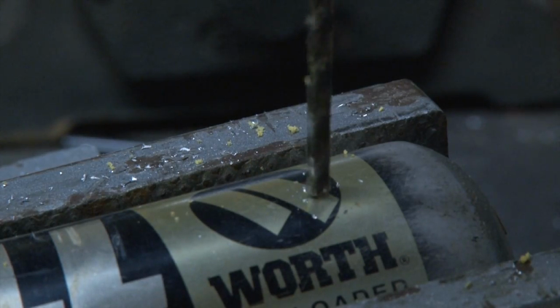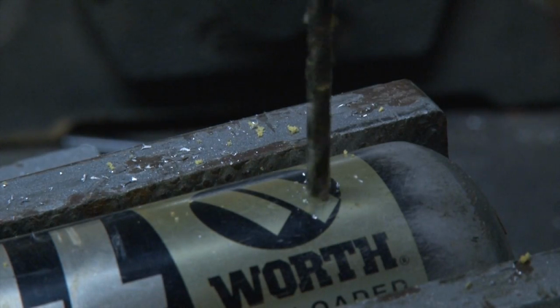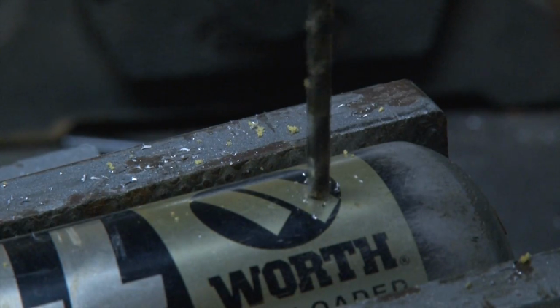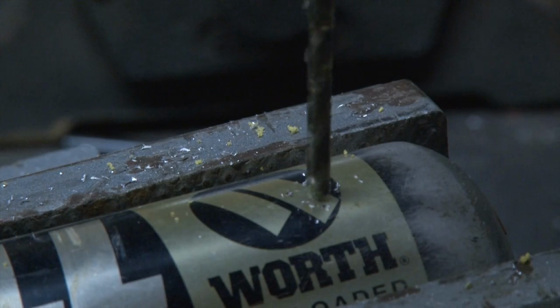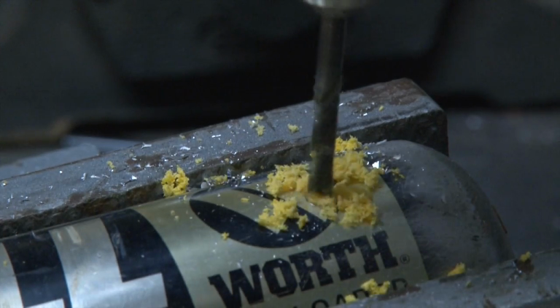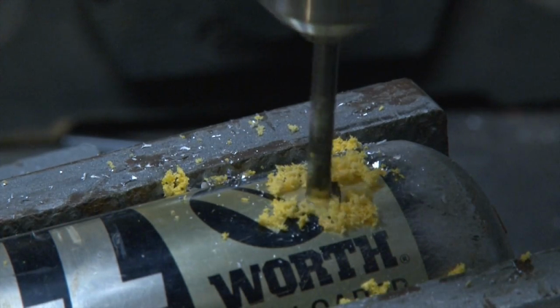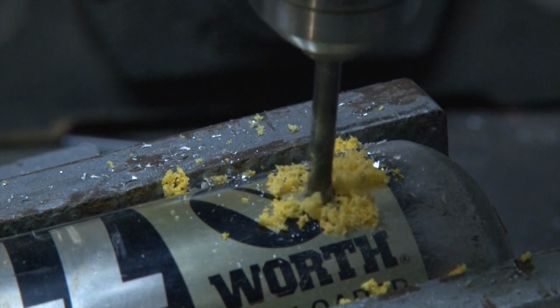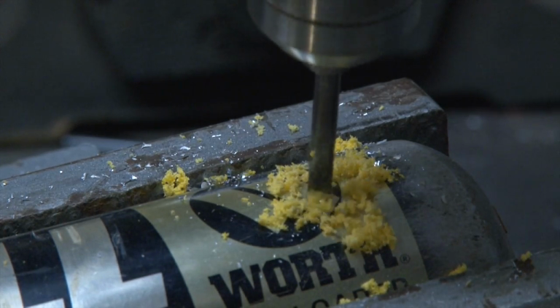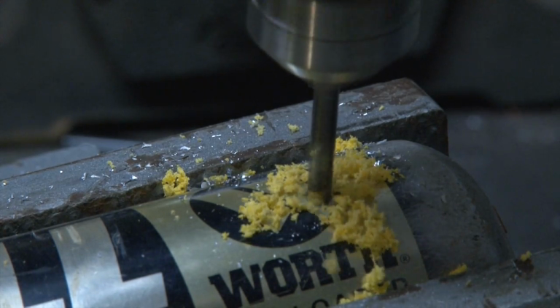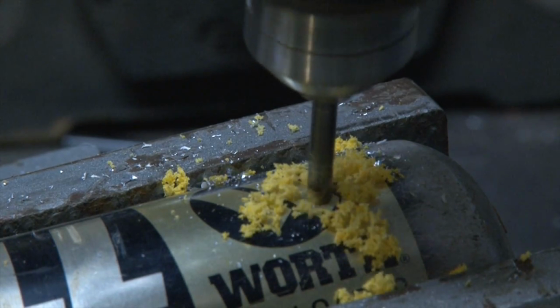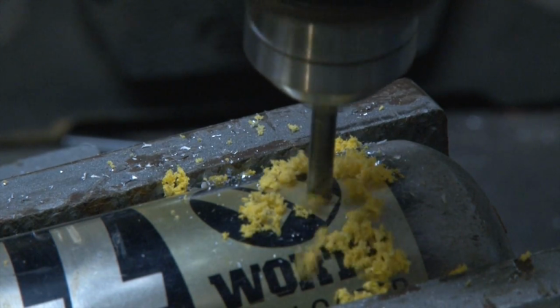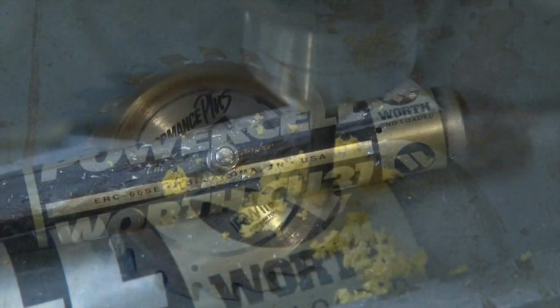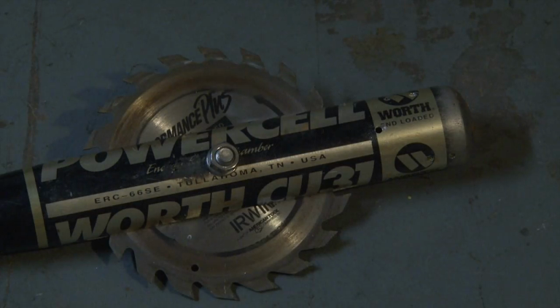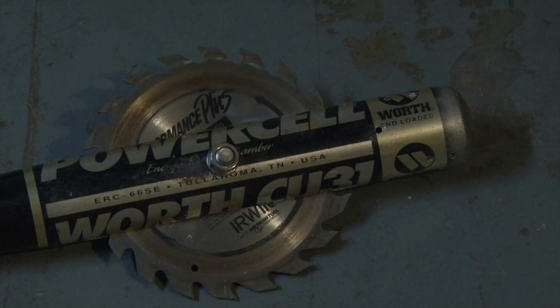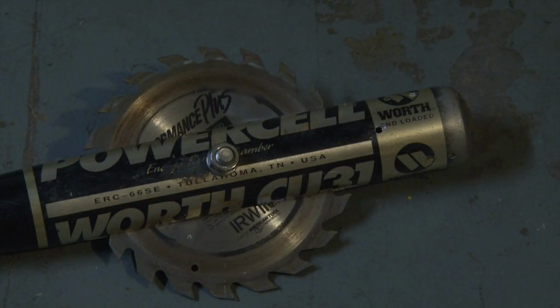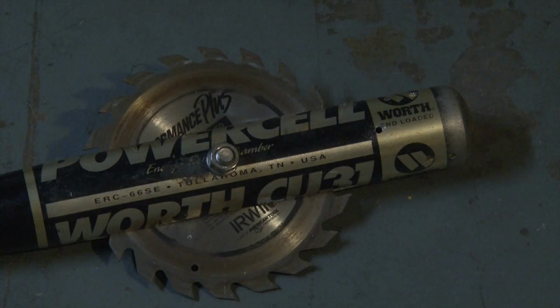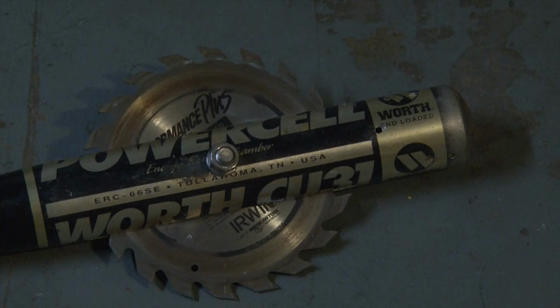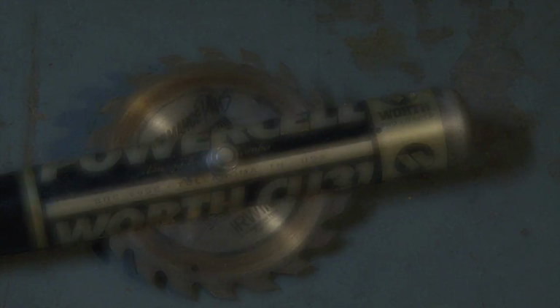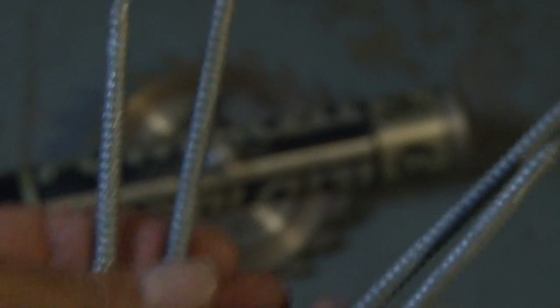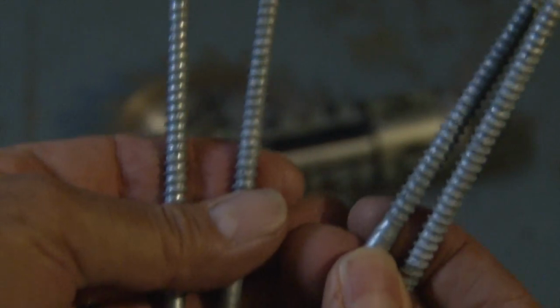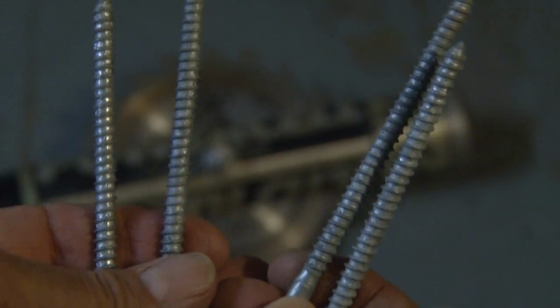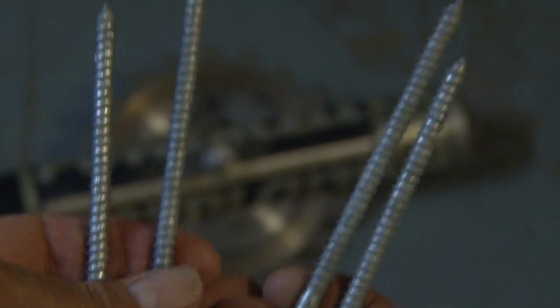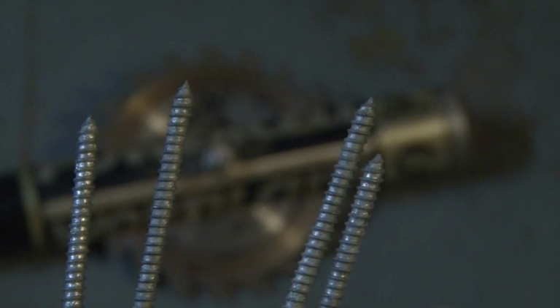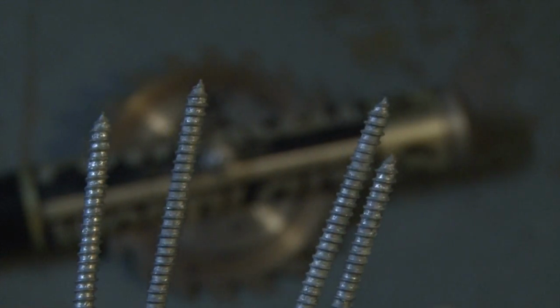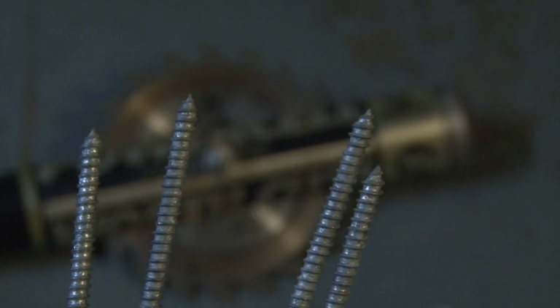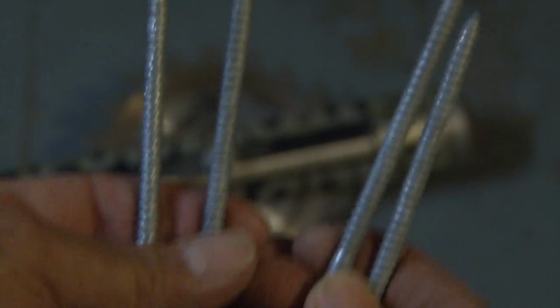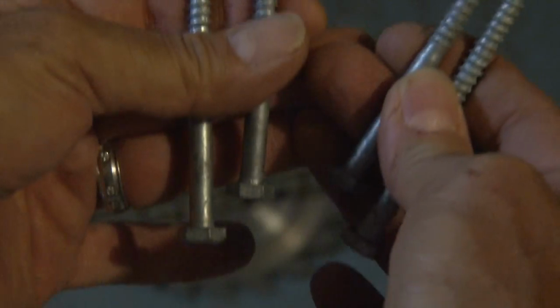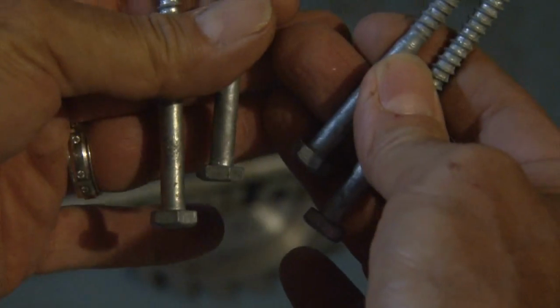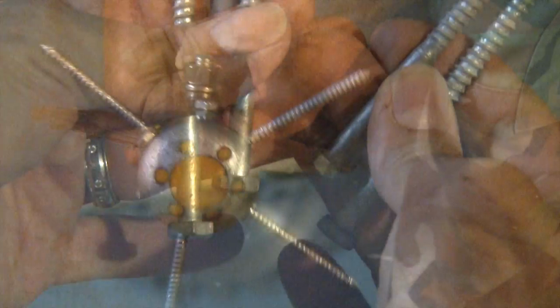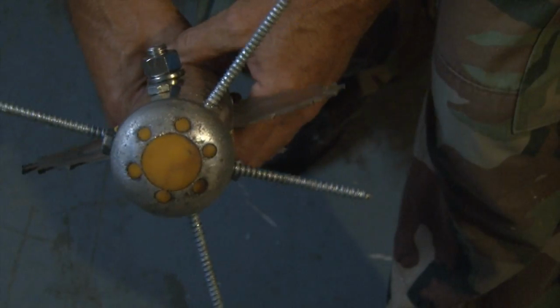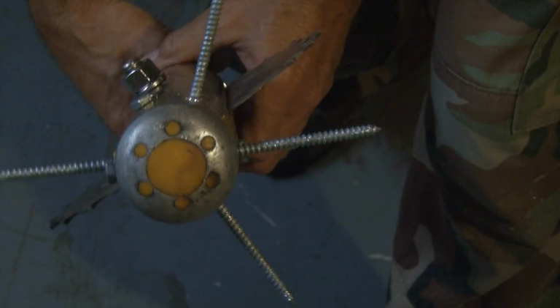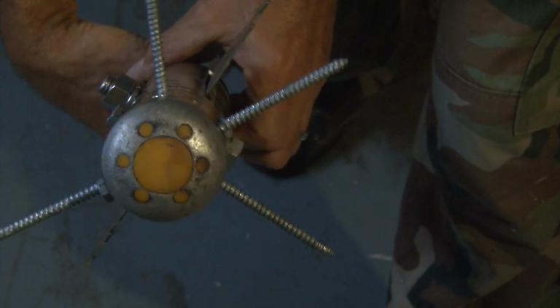Now it's time to drill some smaller holes on the end of the bat. I made the bat ooze with anticipation. Just in case our carbide blade misses the mark, four galvanized steel screws will do the brain penetration. Those were screwed in tight.